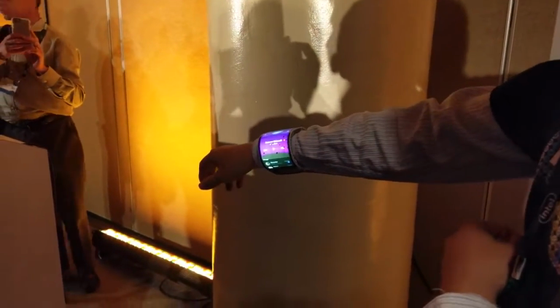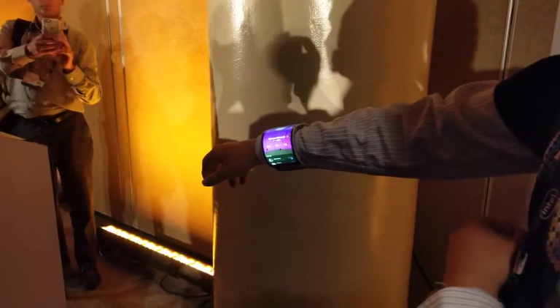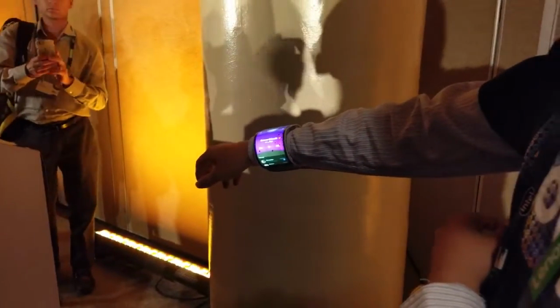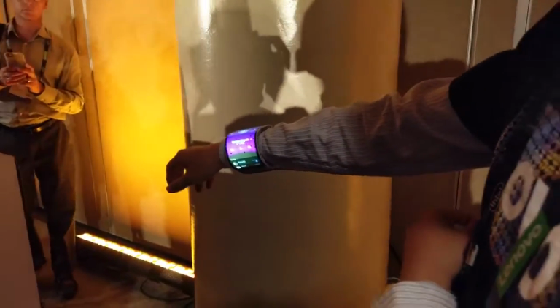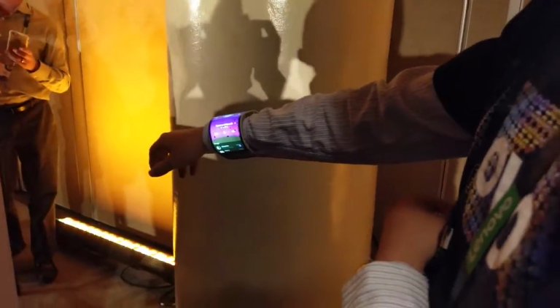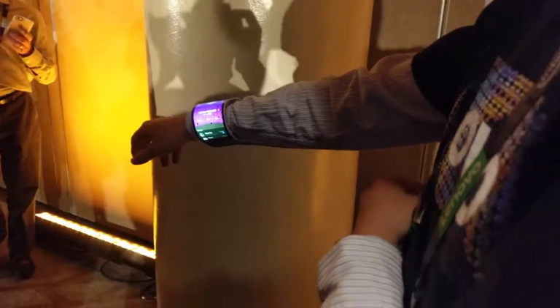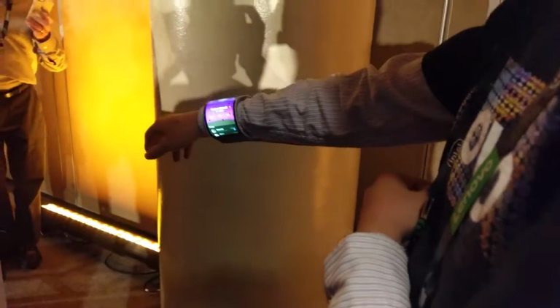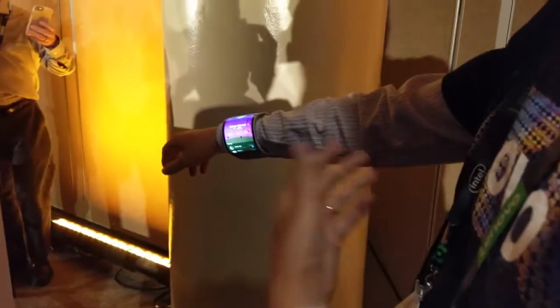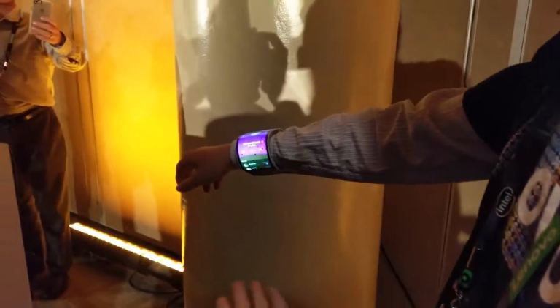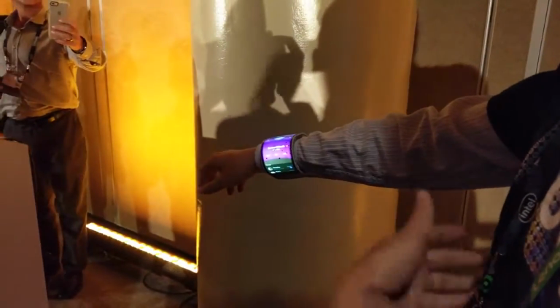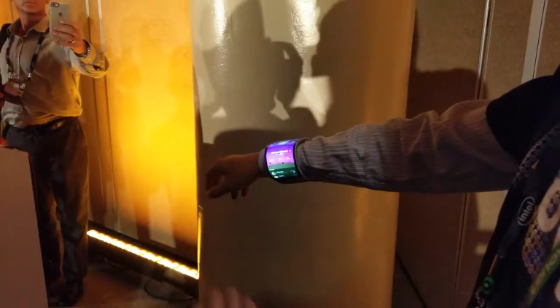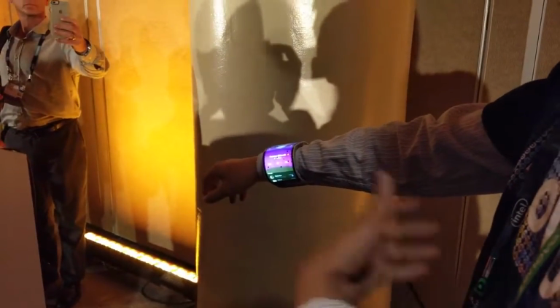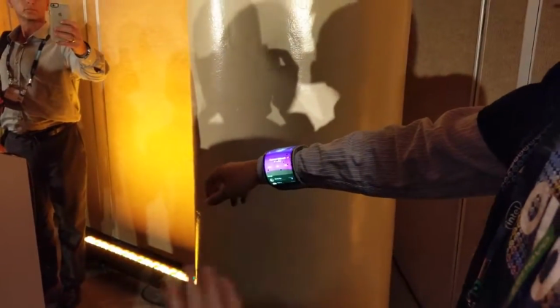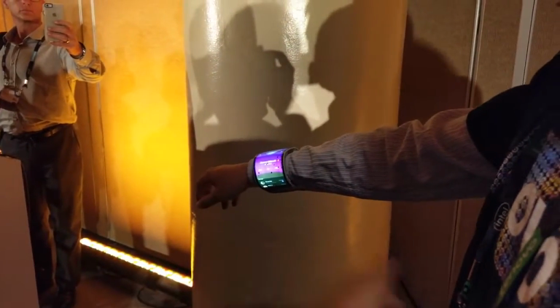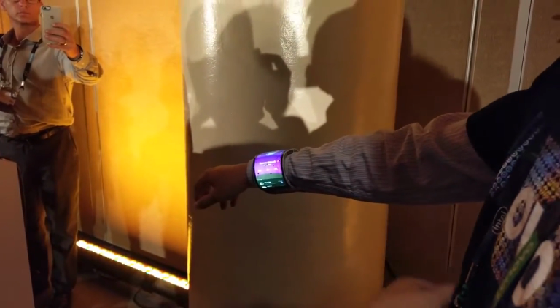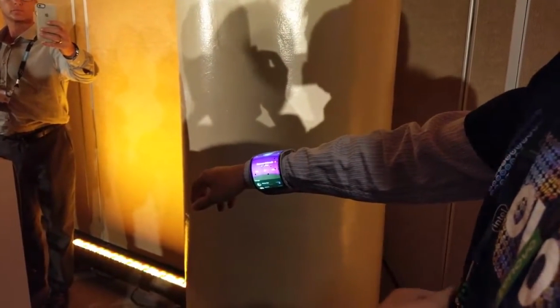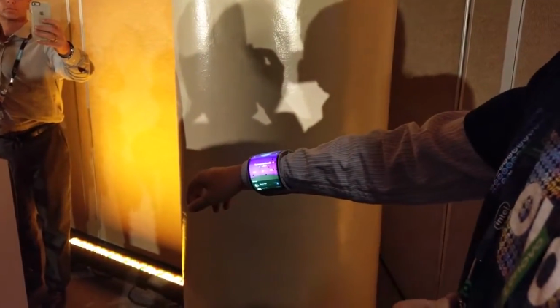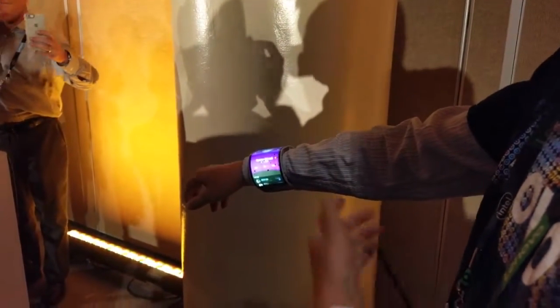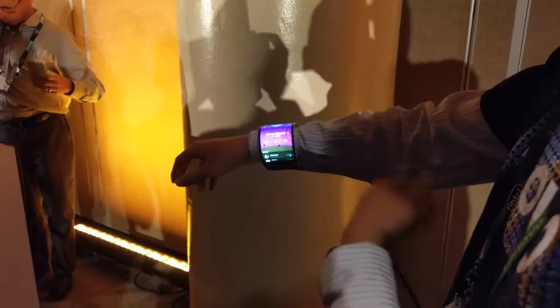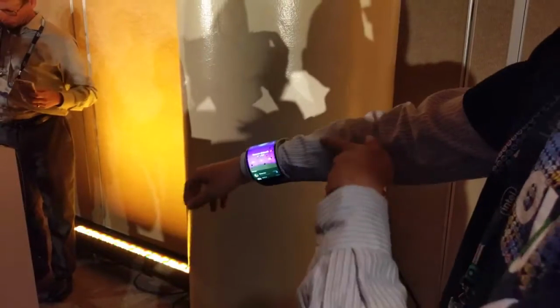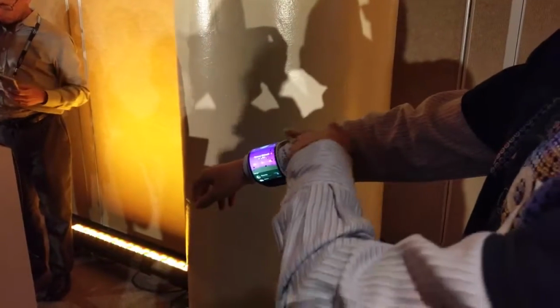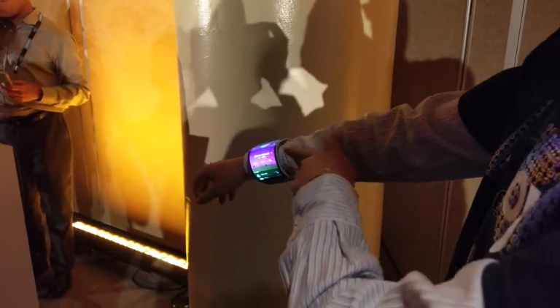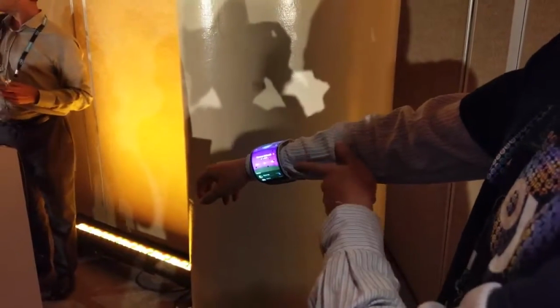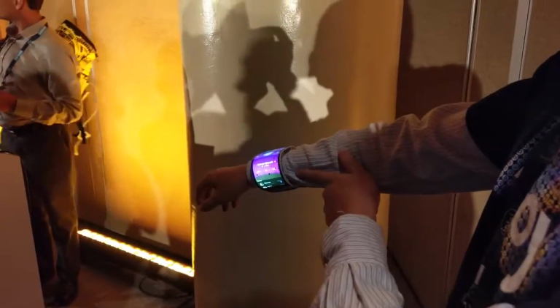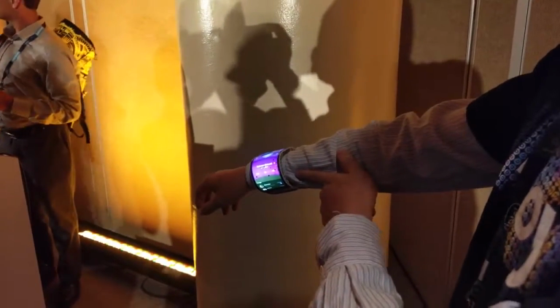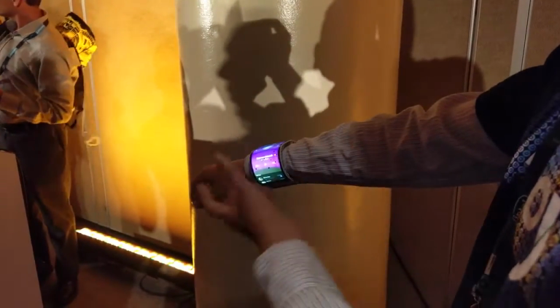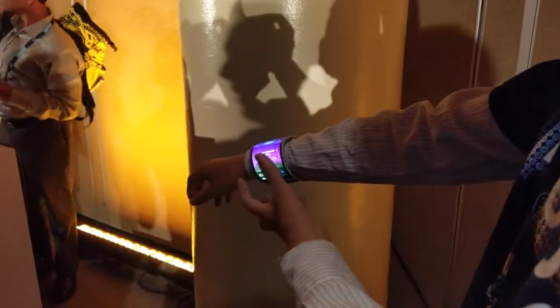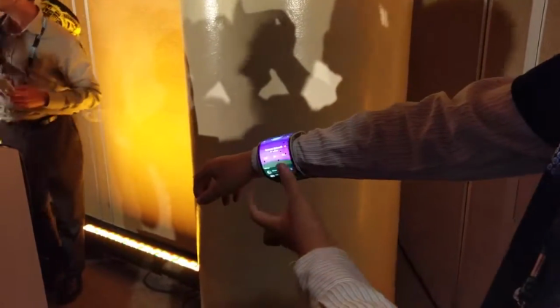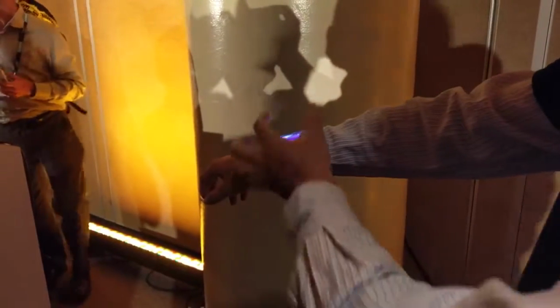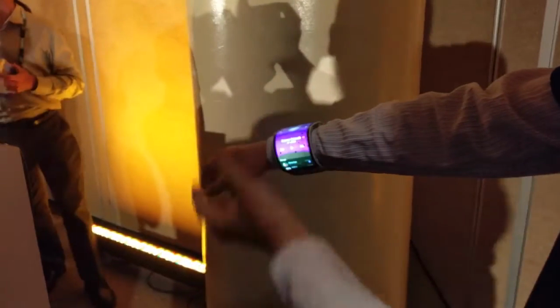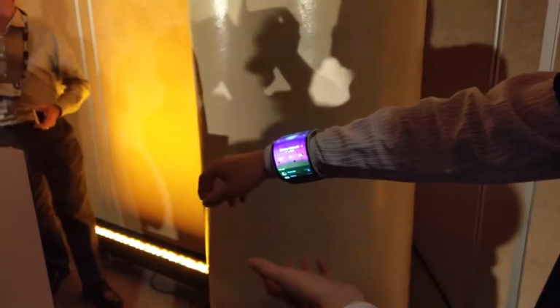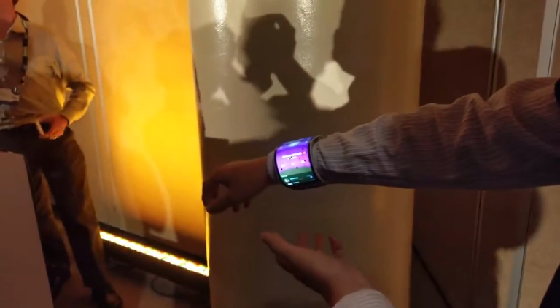The display comes from Lenovo? It's made by Lenovo. So you can wear it as a smartwatch — it's a smartwatch with a bigger display.